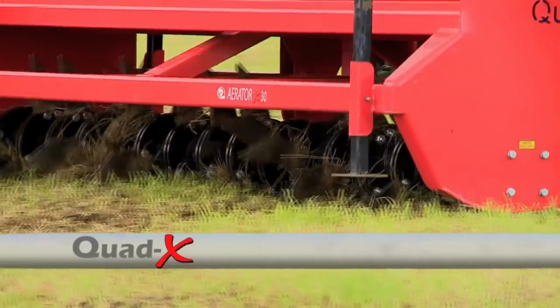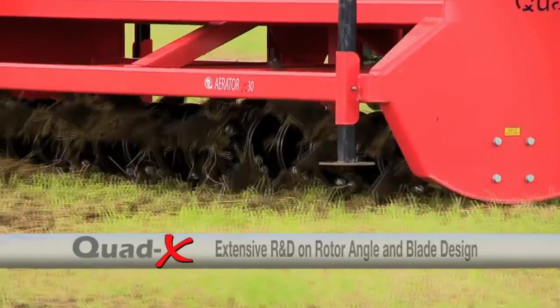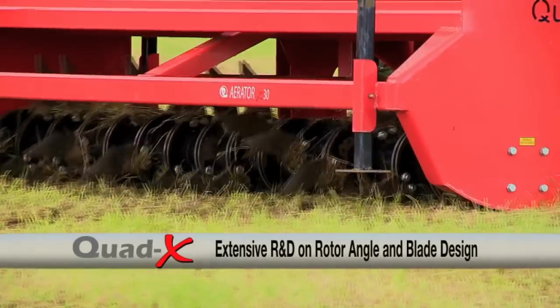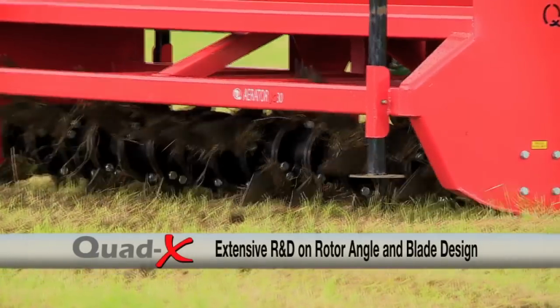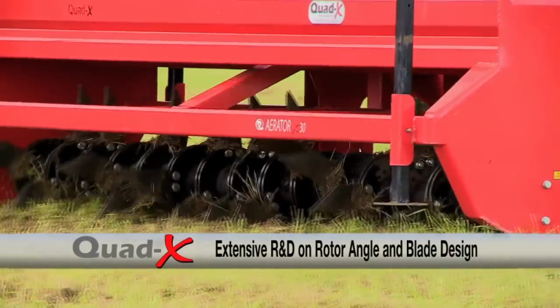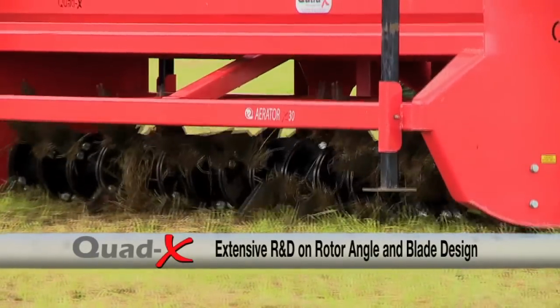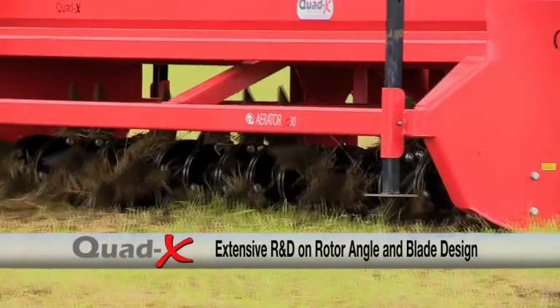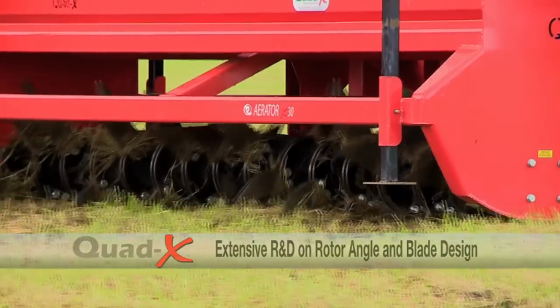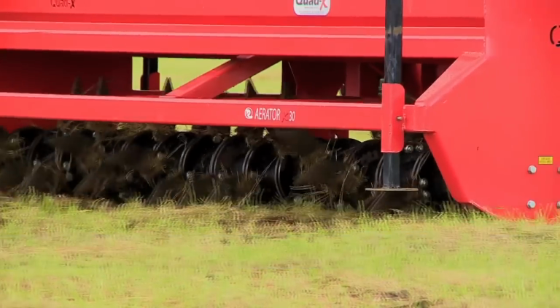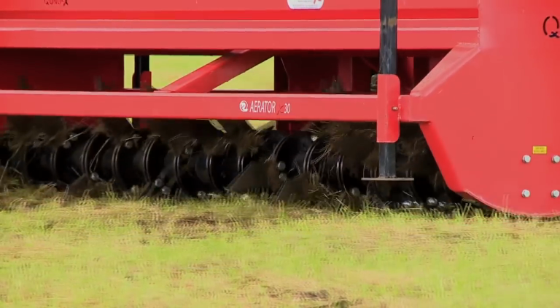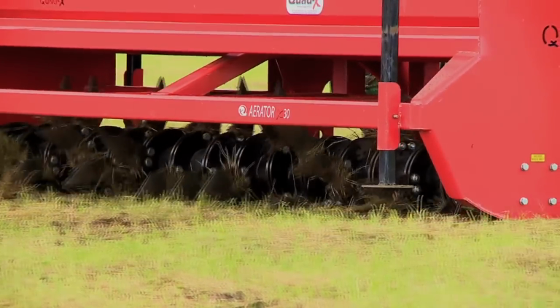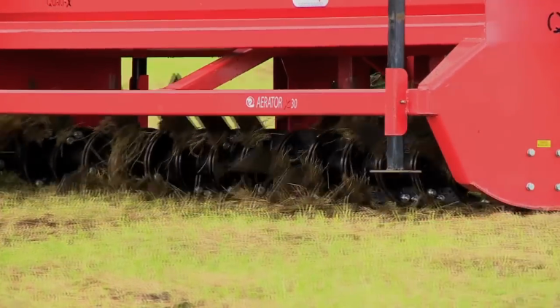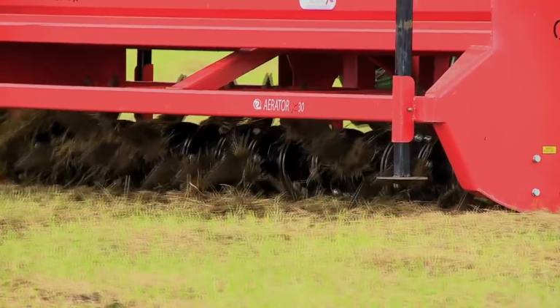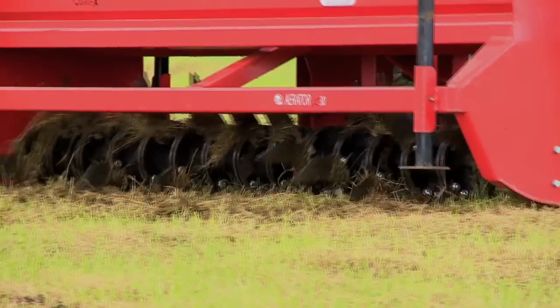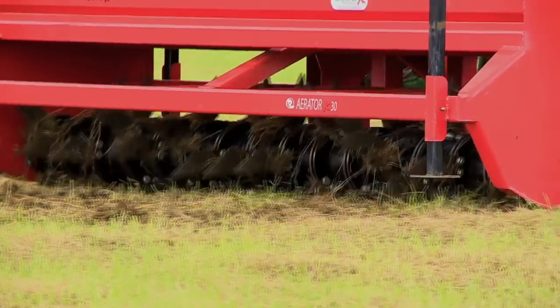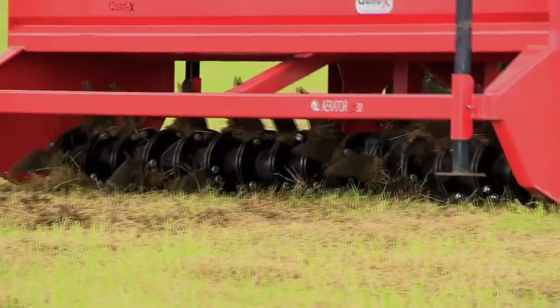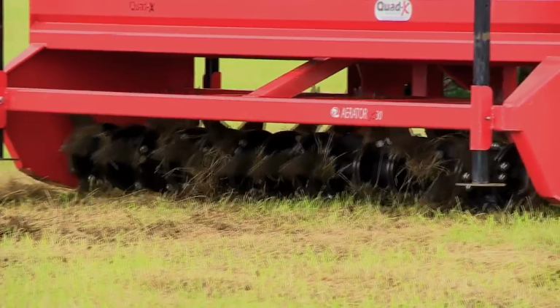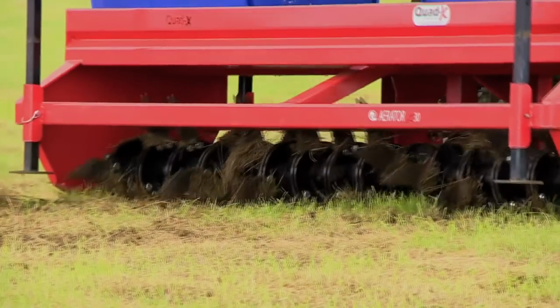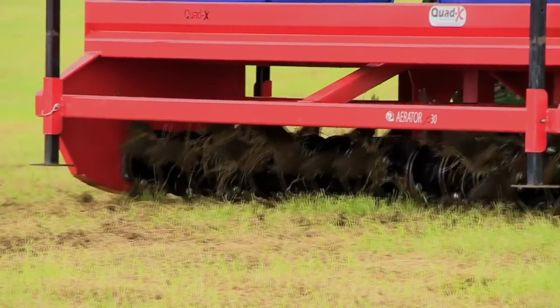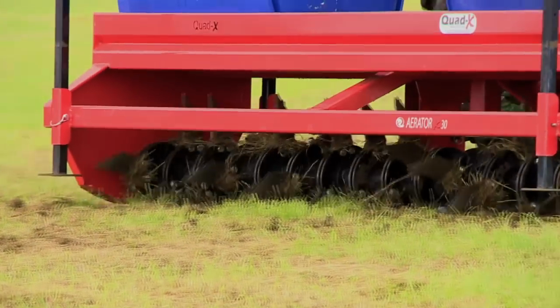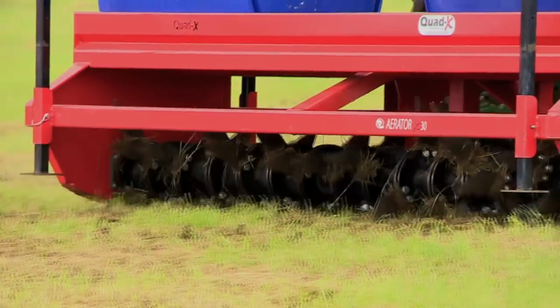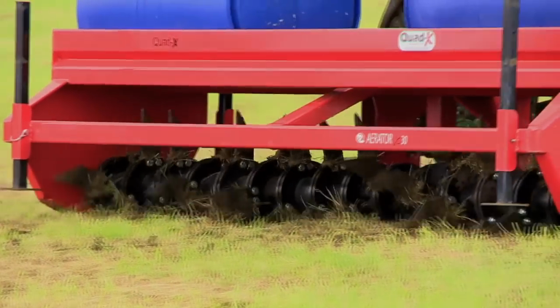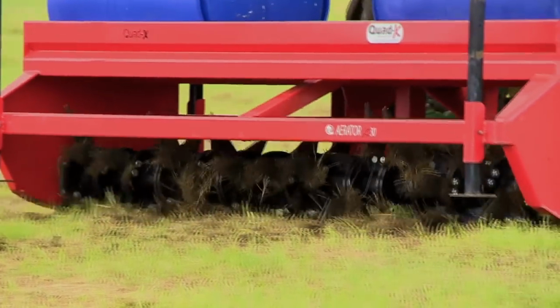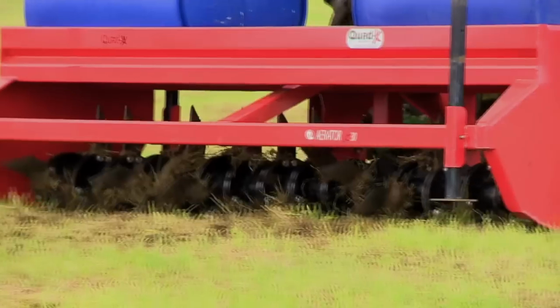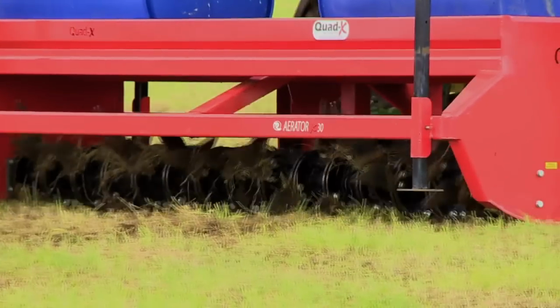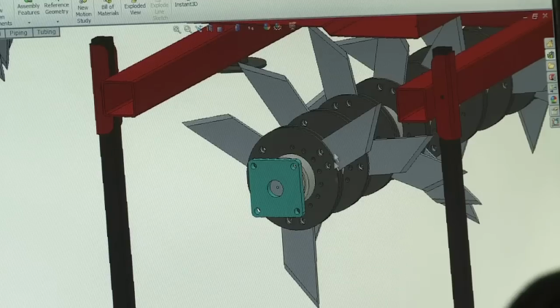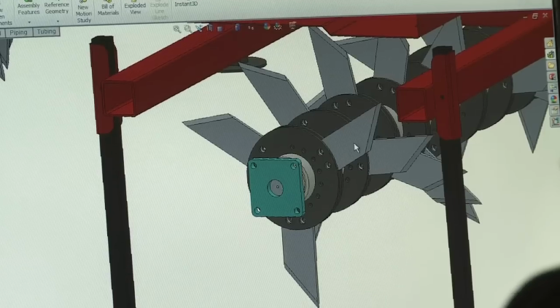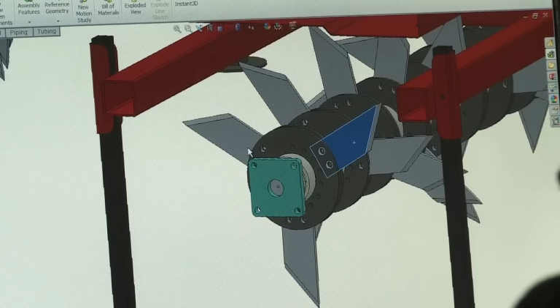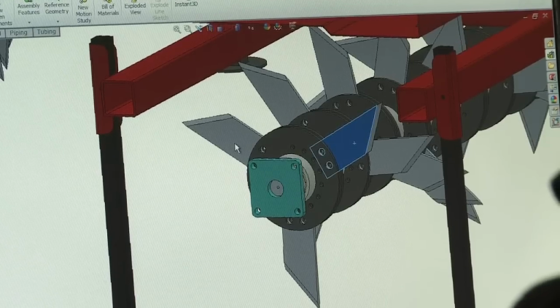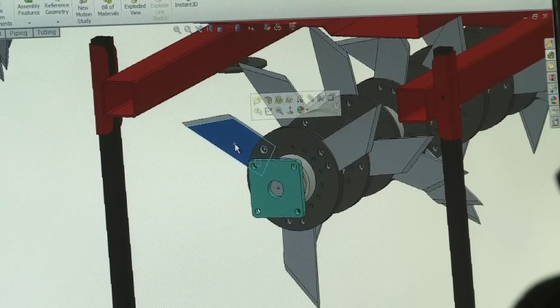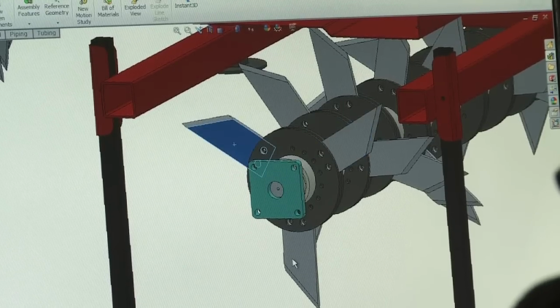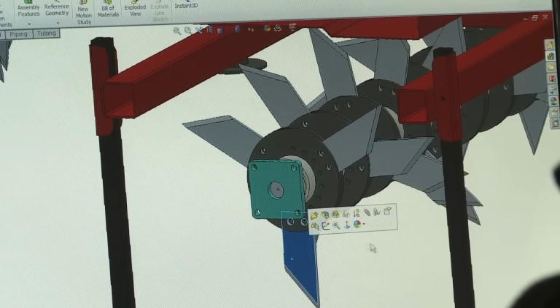Extensive R&D on rotor angle and blade design ensures cleaner blade exit and minimal breakages. You can choose the blade configuration with options of 3, 4 and 5 blades available on each disc.